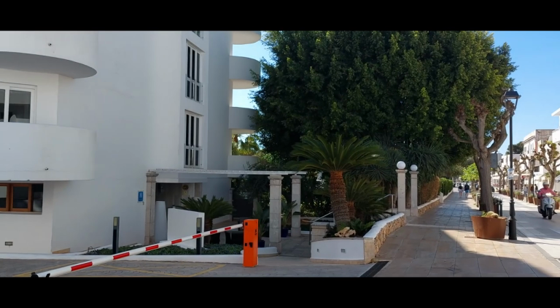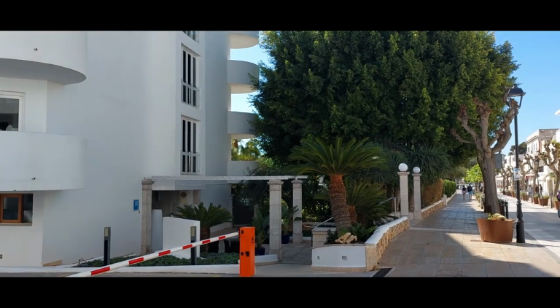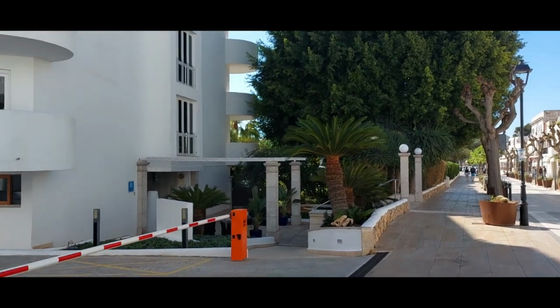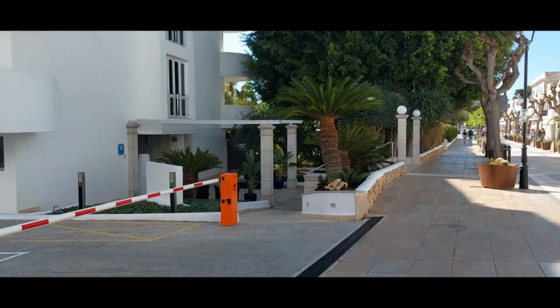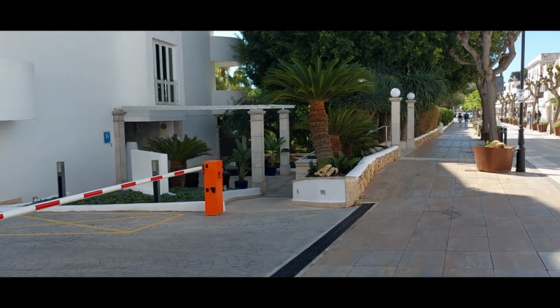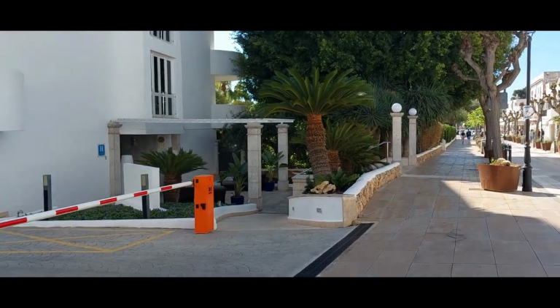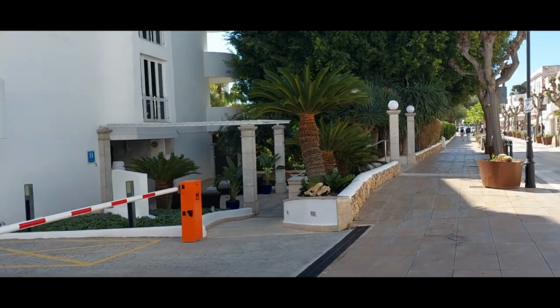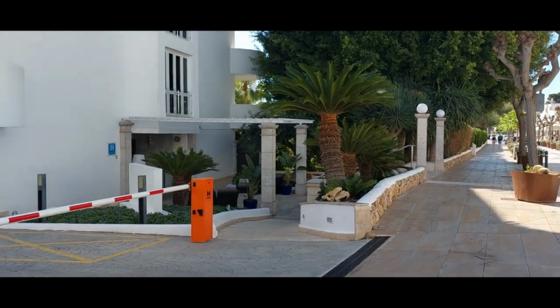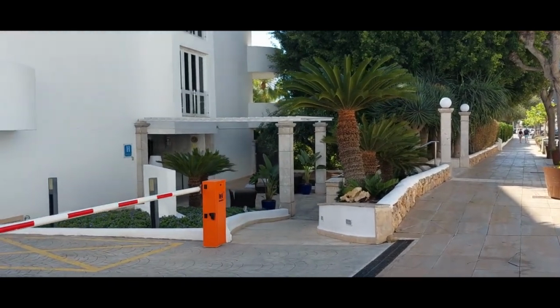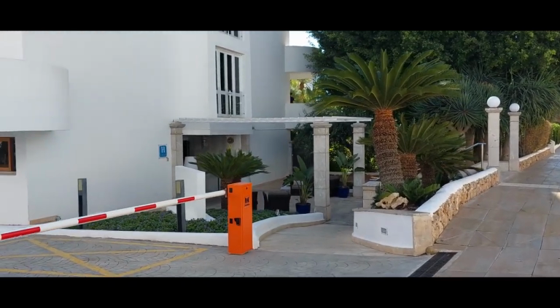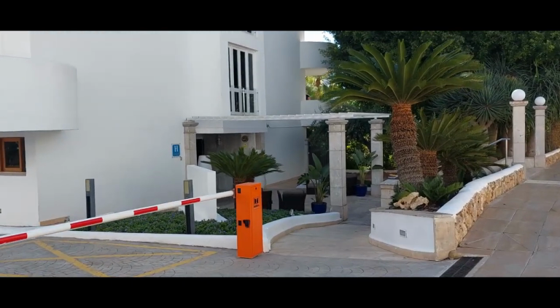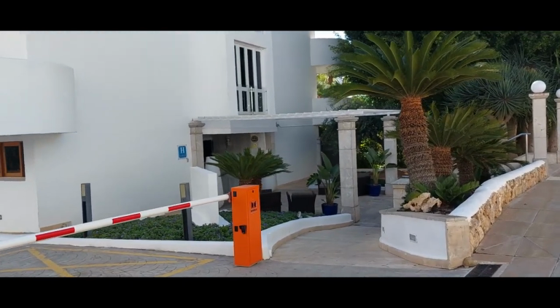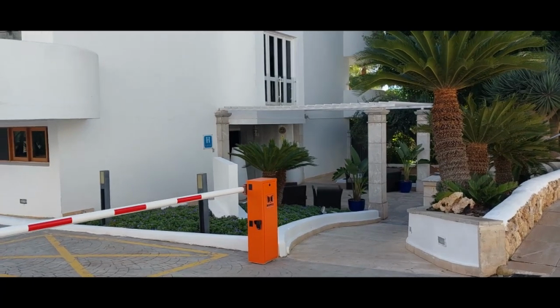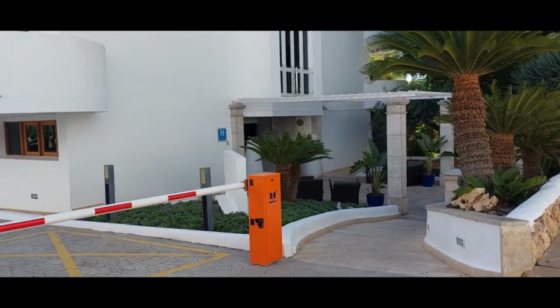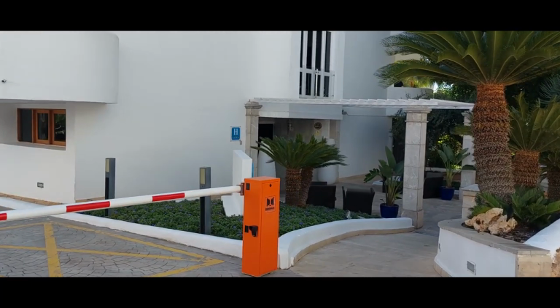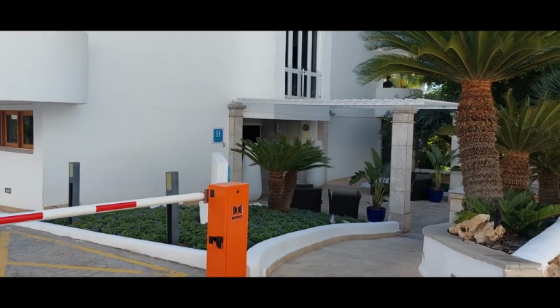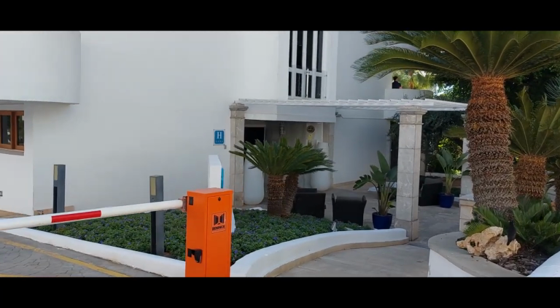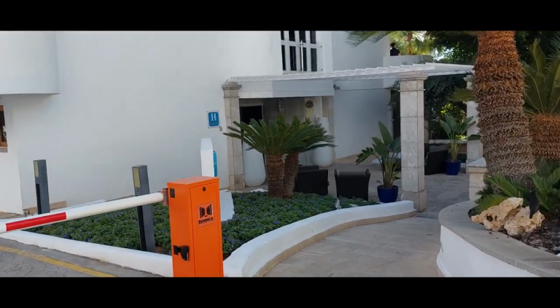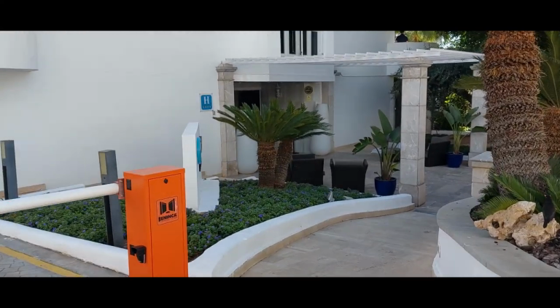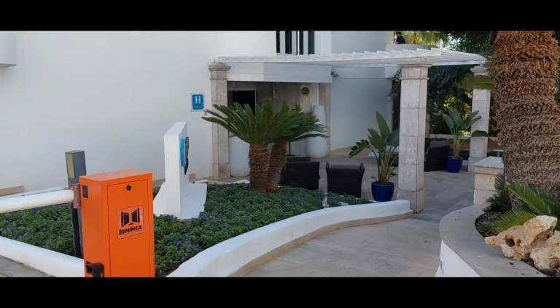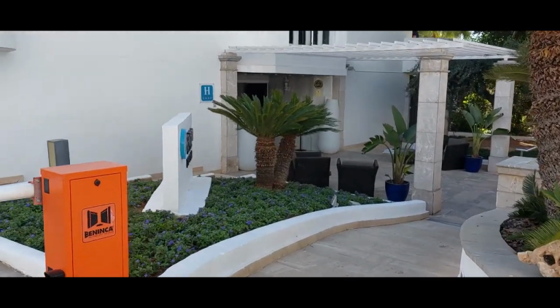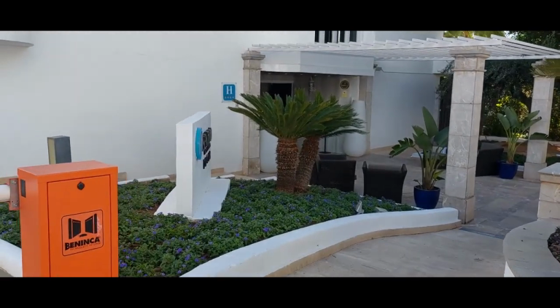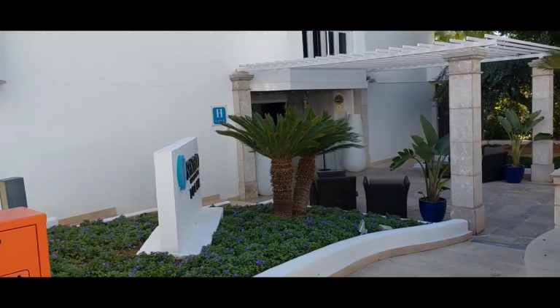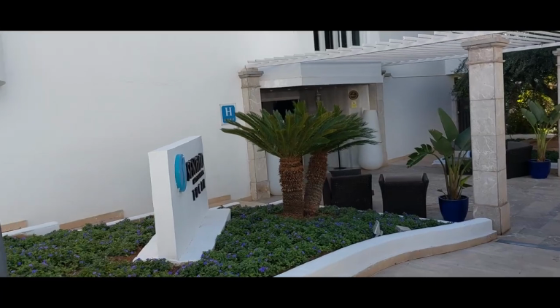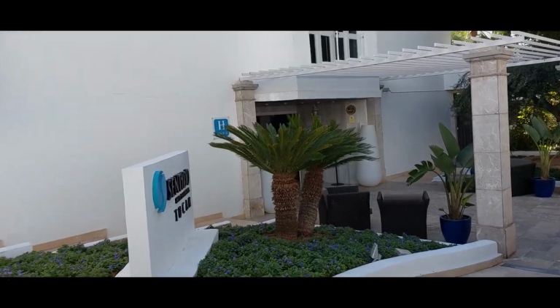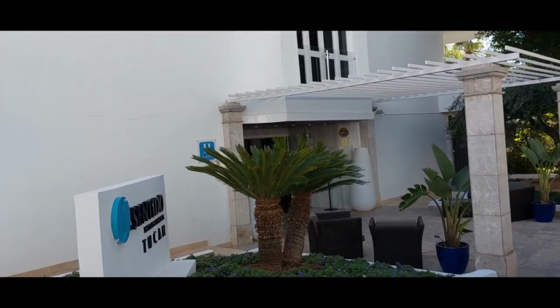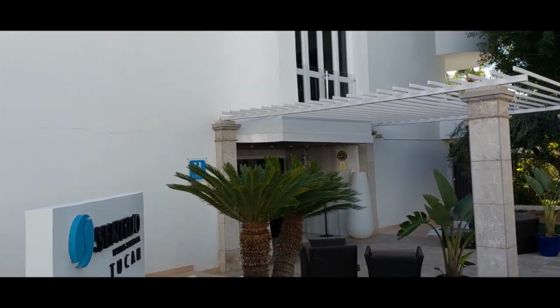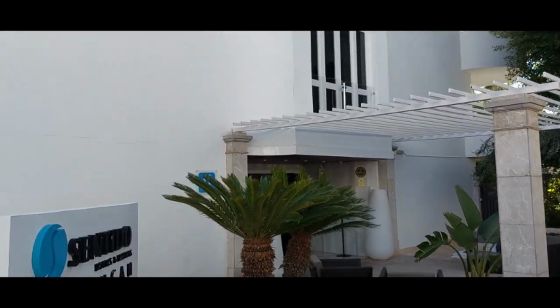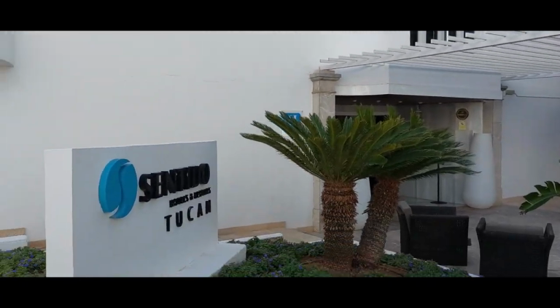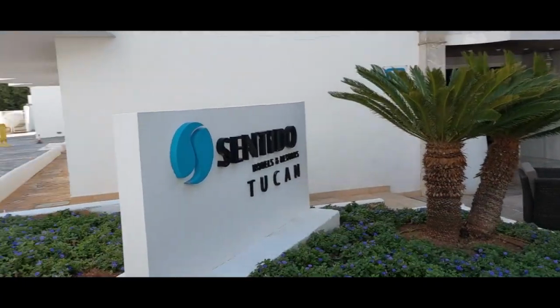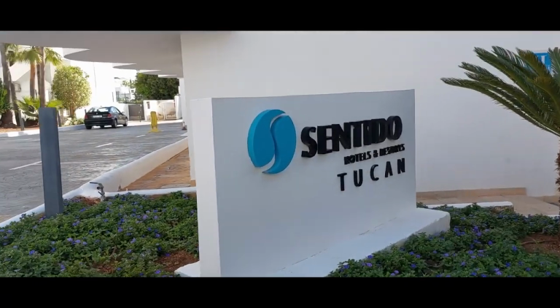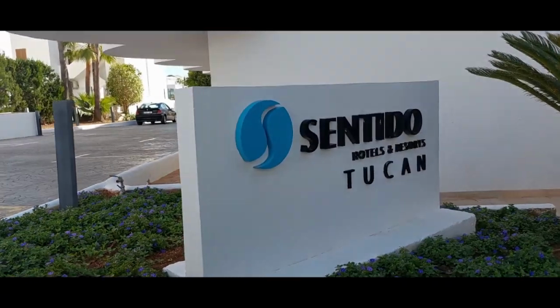This is Boulevard 4, where the hotel is situated. The hotel has a car park to the left of the building. Directly to the front of the hotel there are steps, but to the left is a ramp which makes it easier if you have a large suitcase.